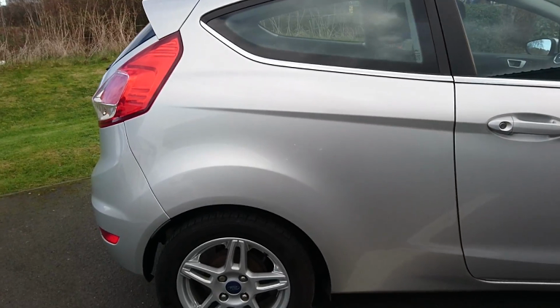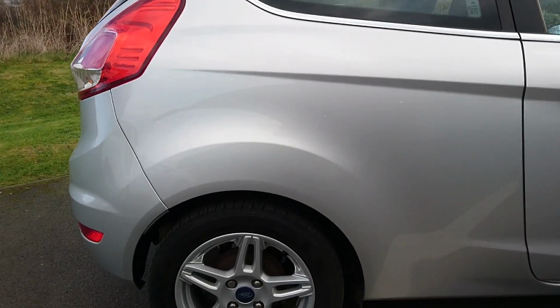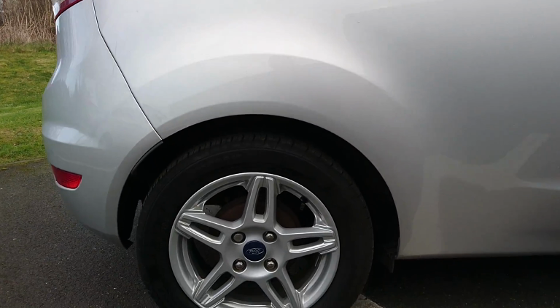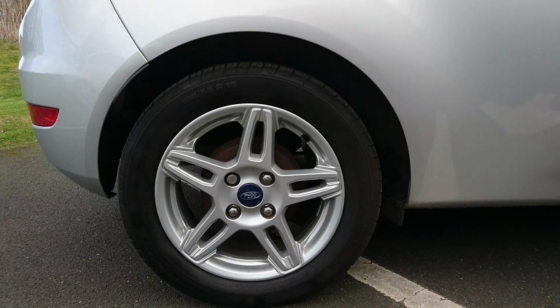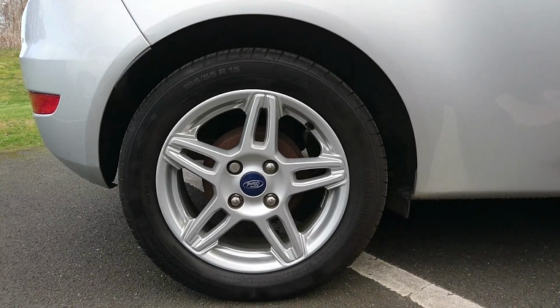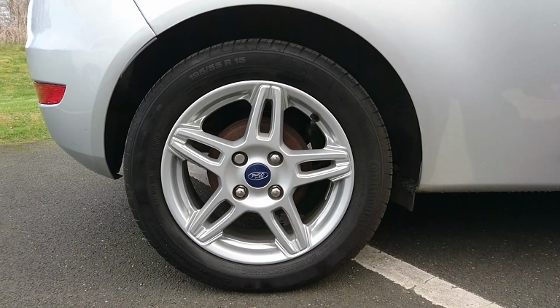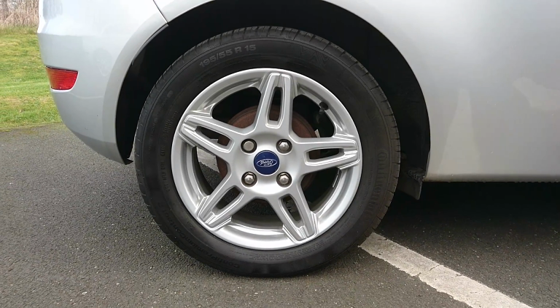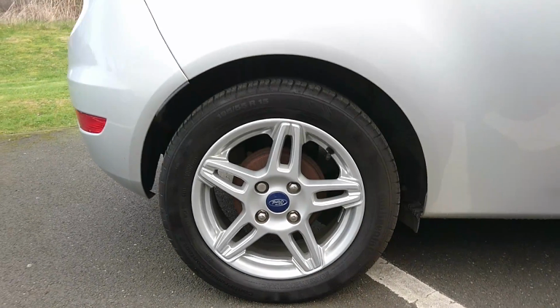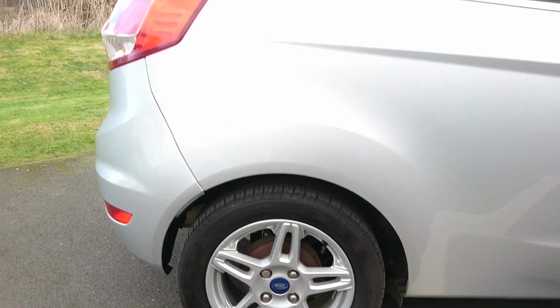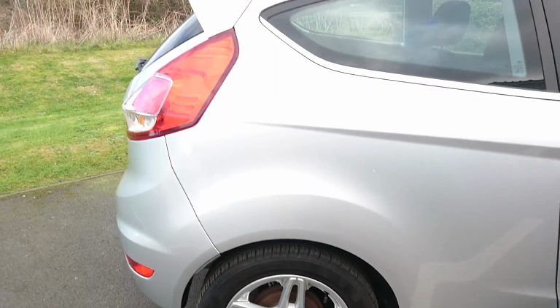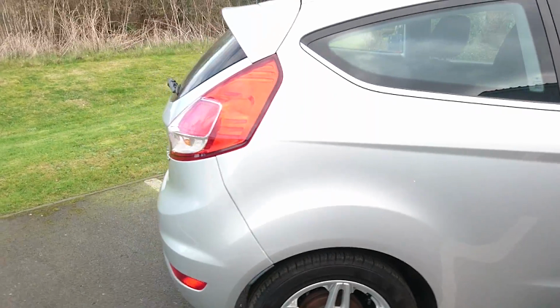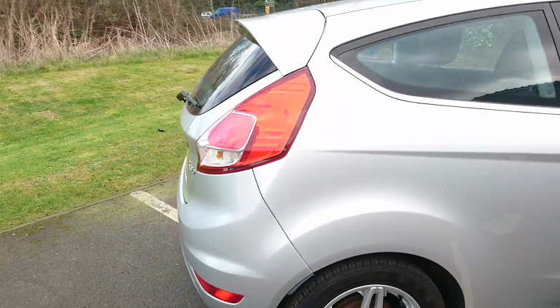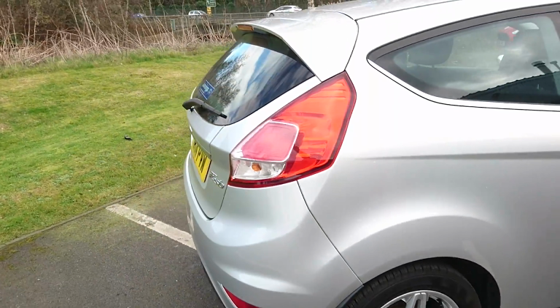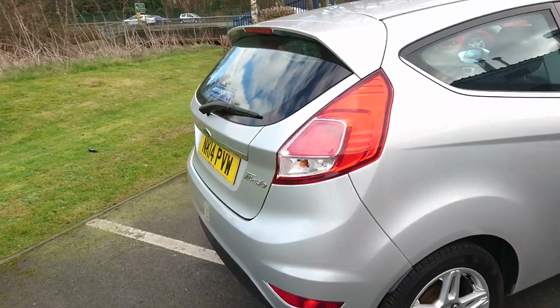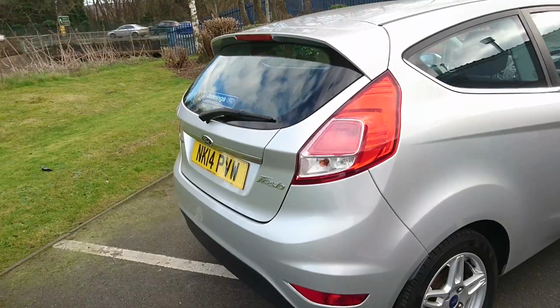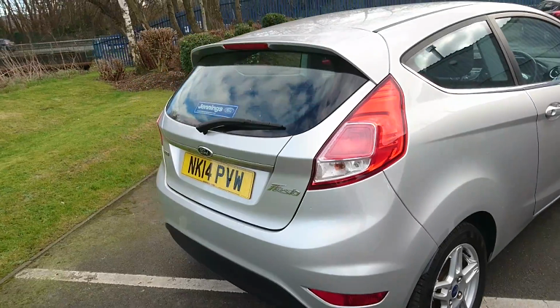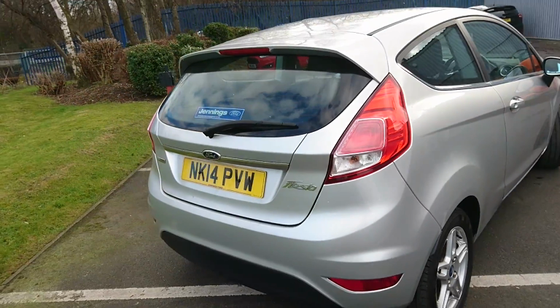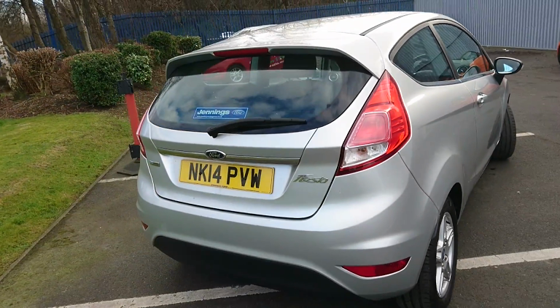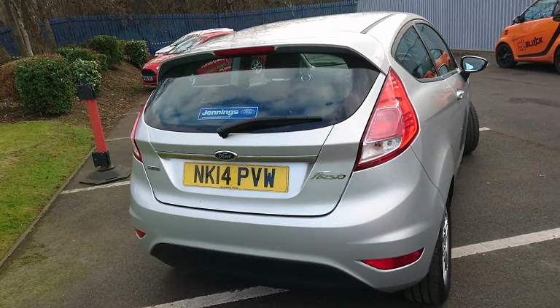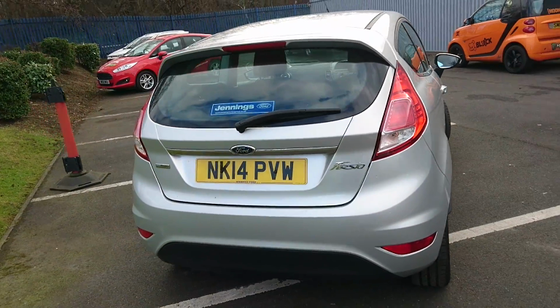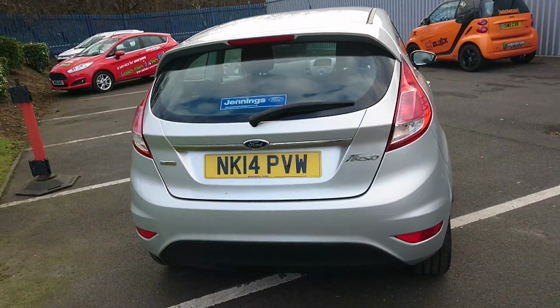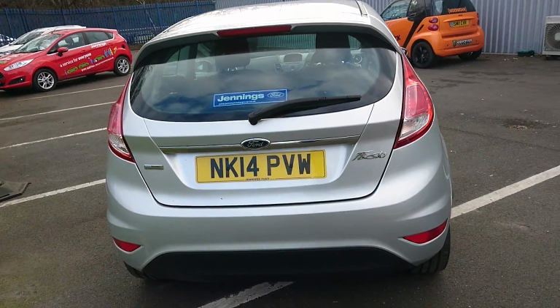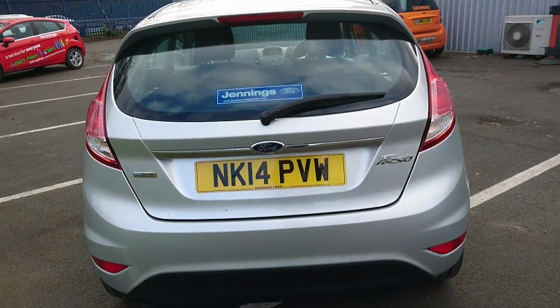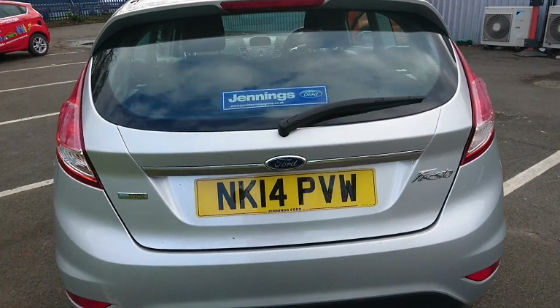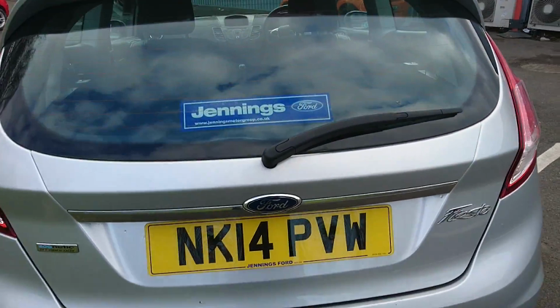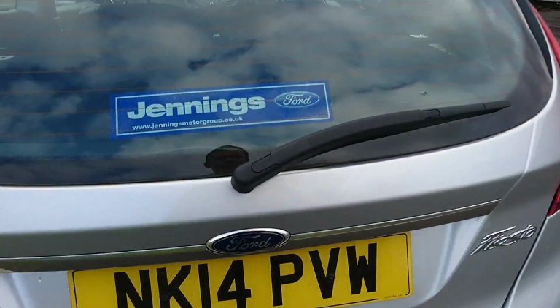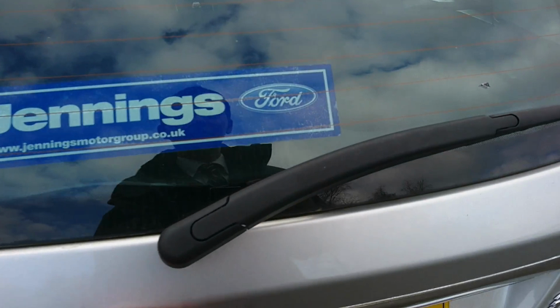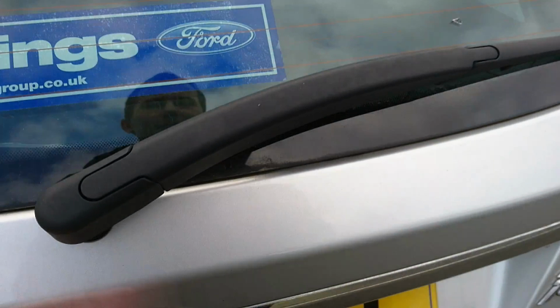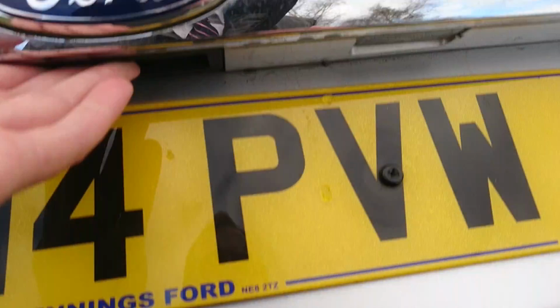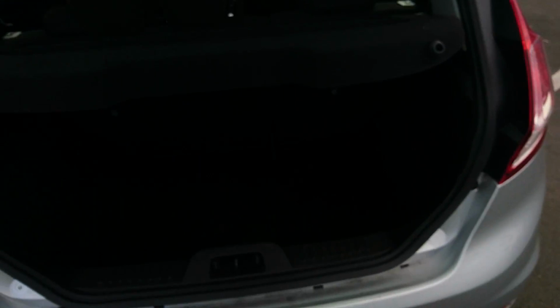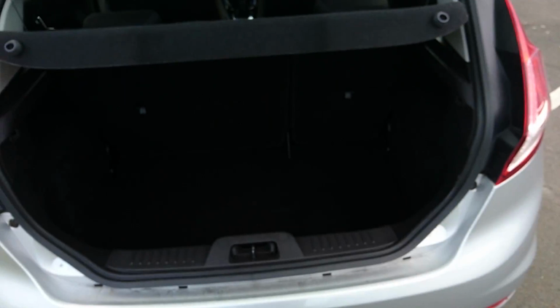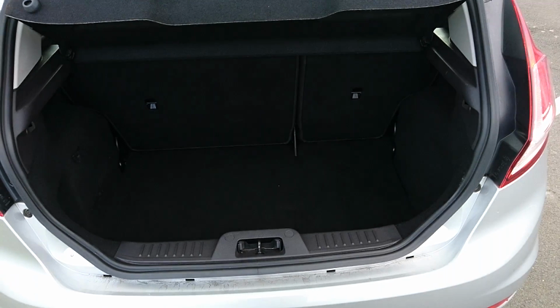You've got the 15-inch hollow wheels here. There's a nice size boot on these Fiestas, for a smaller car.